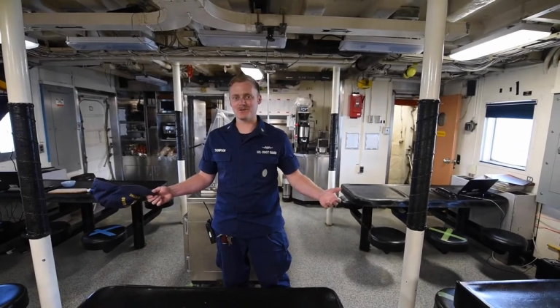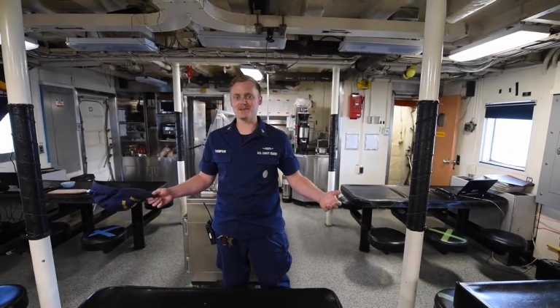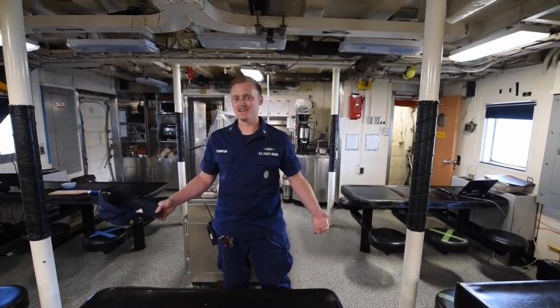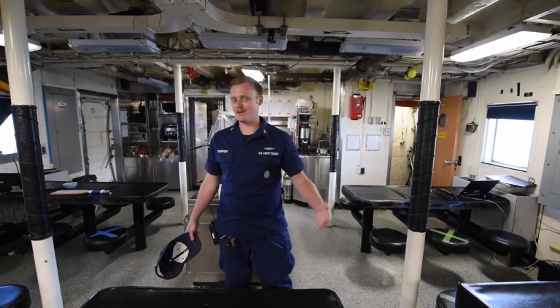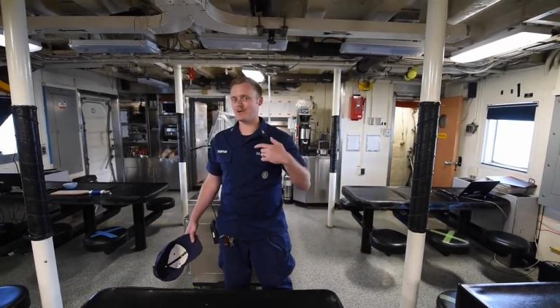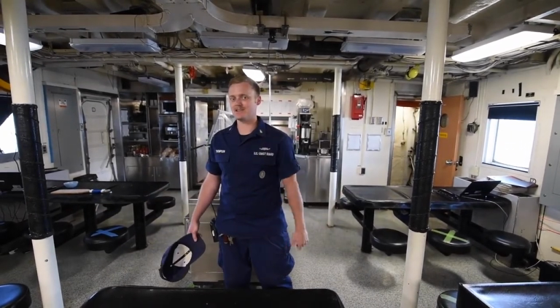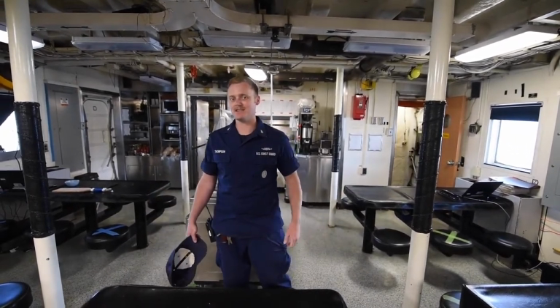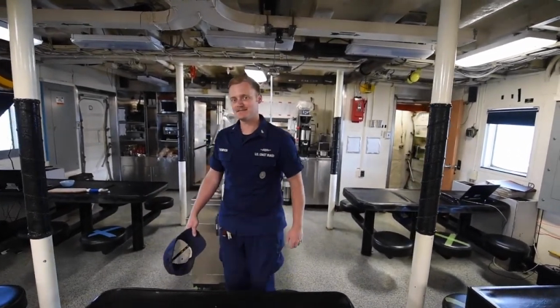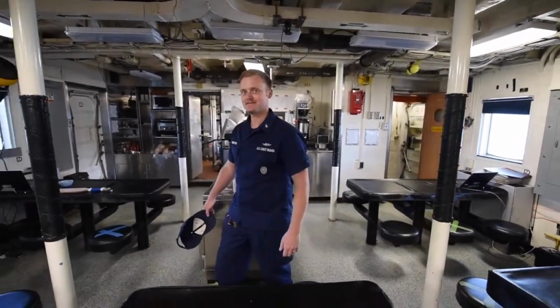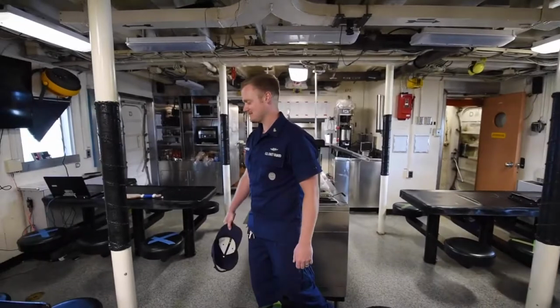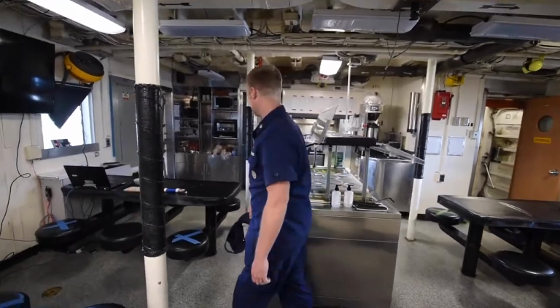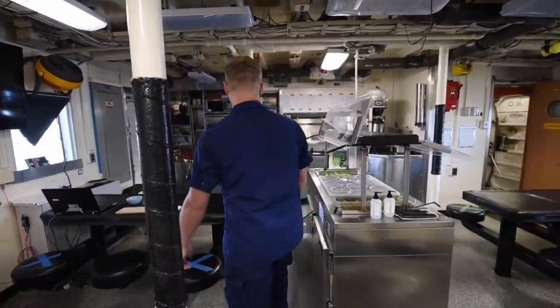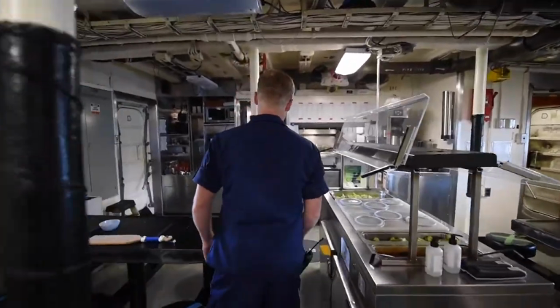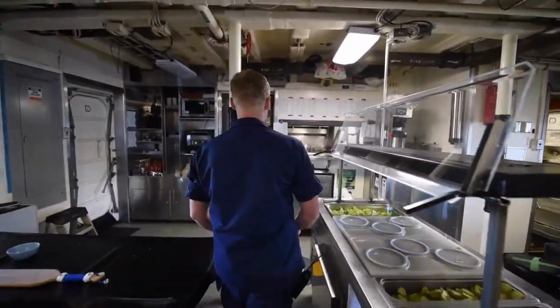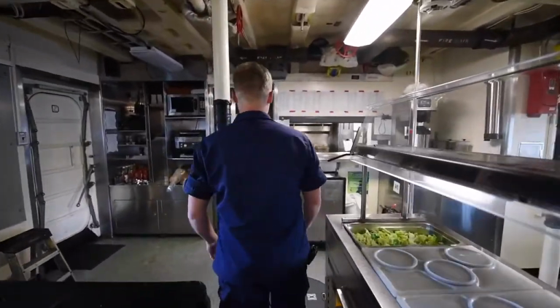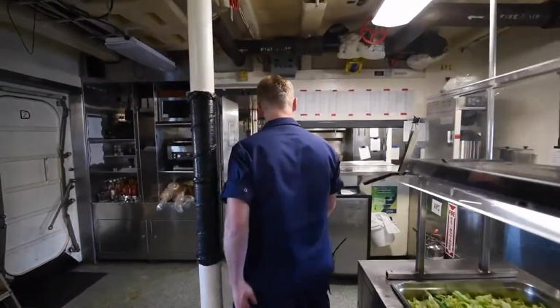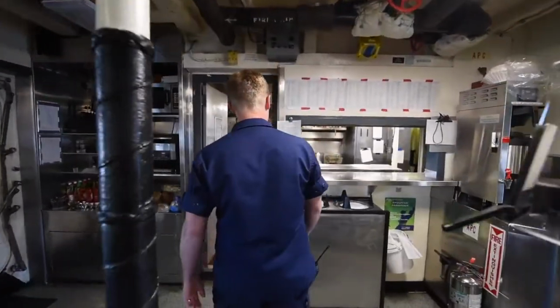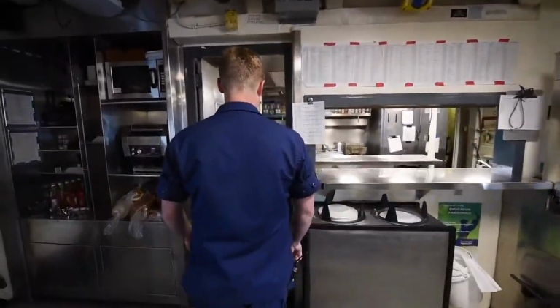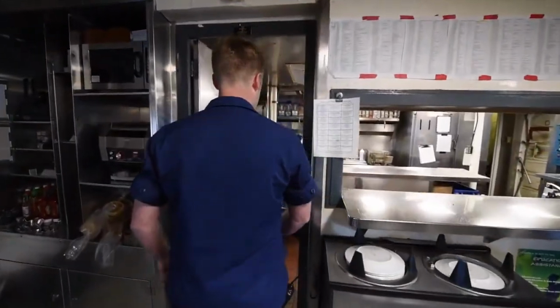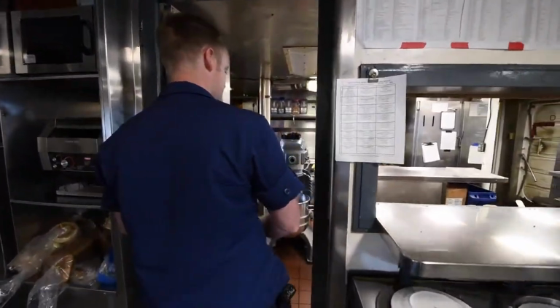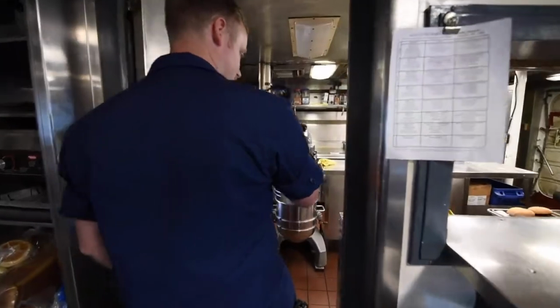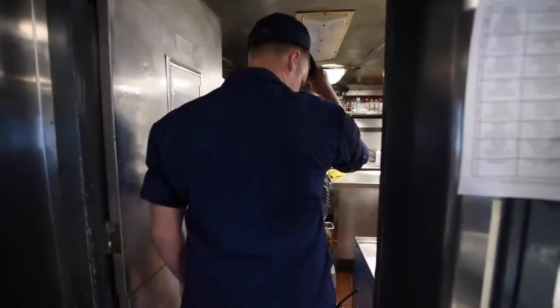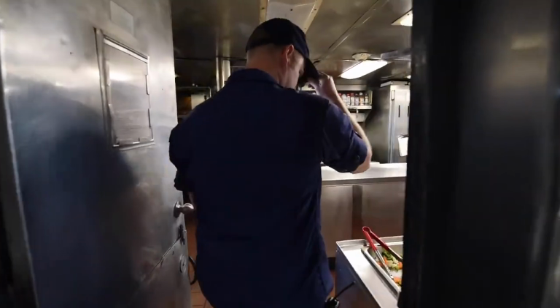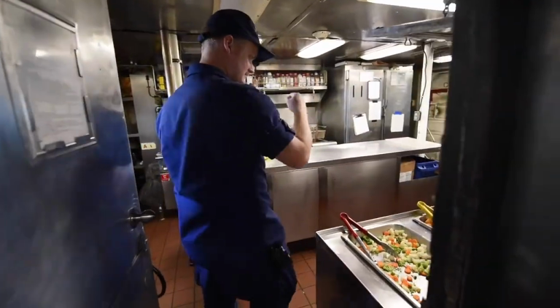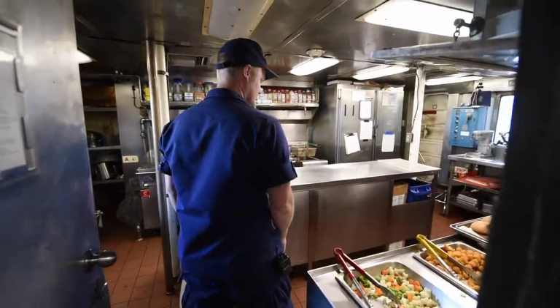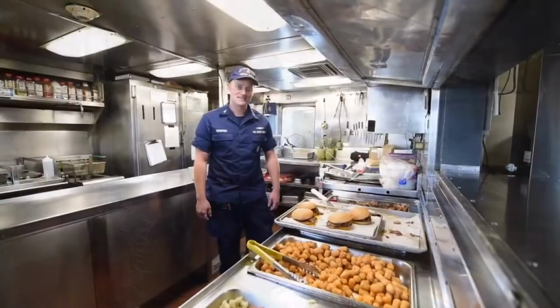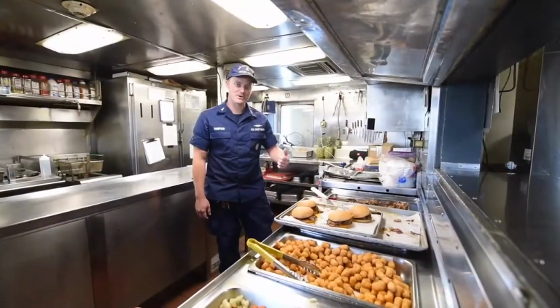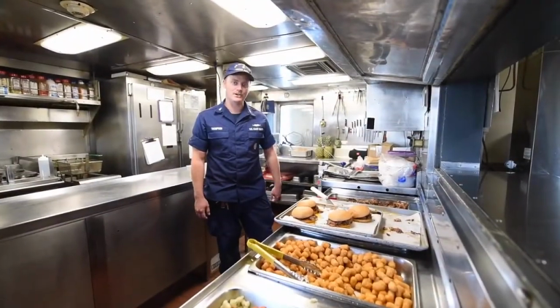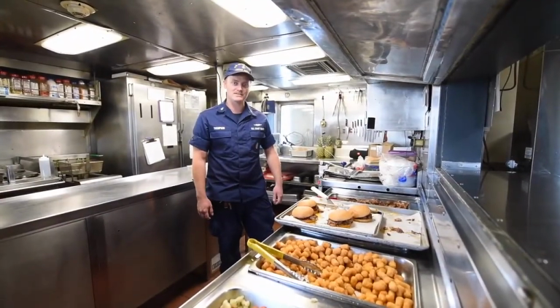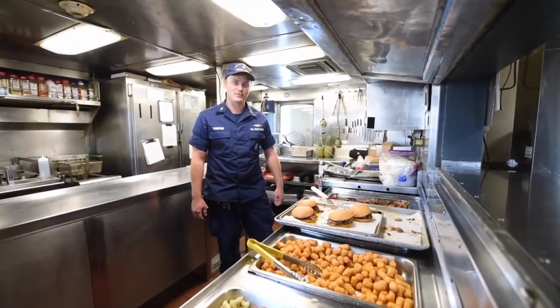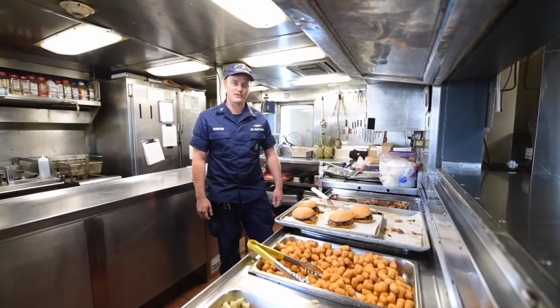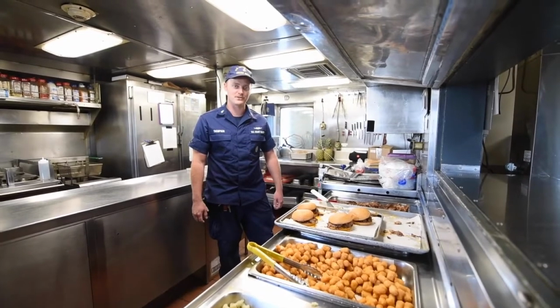This is Active's mess deck, where the crew eats meals. Follow me and we'll go take a look at the galley. This is where the culinary specialists prepare food for the crew.